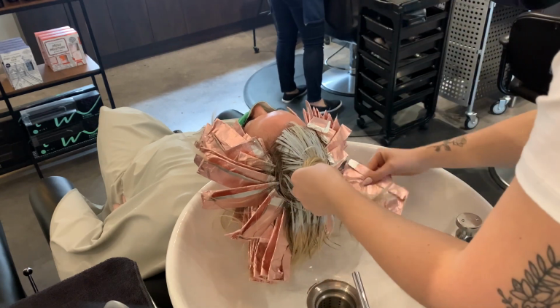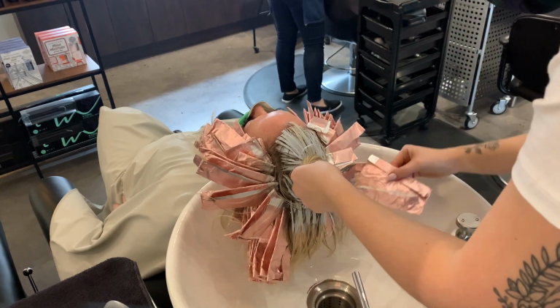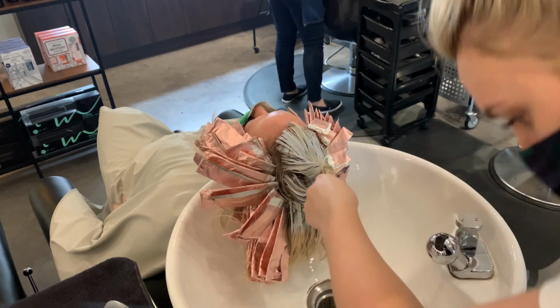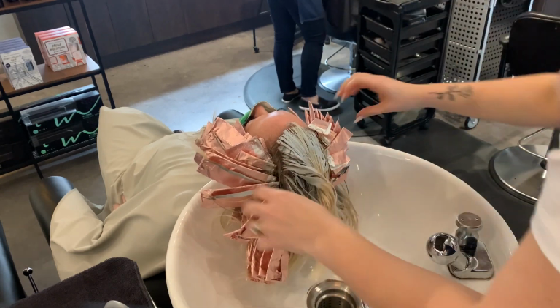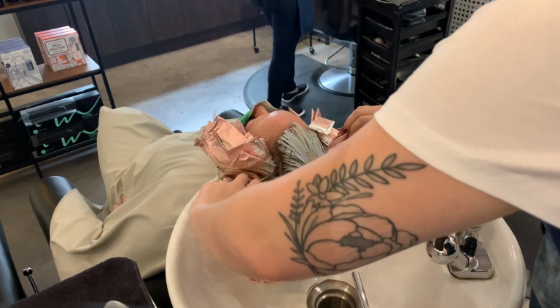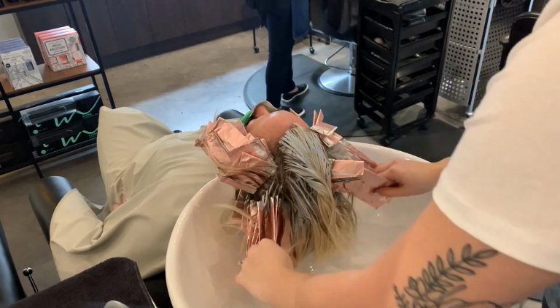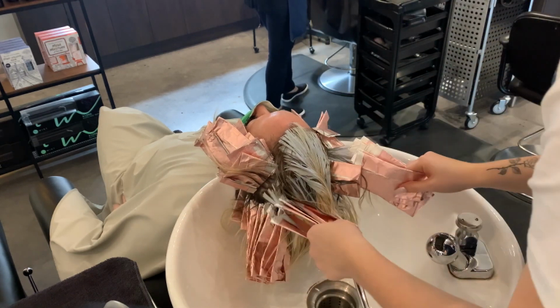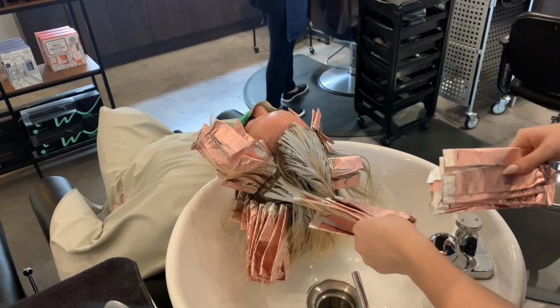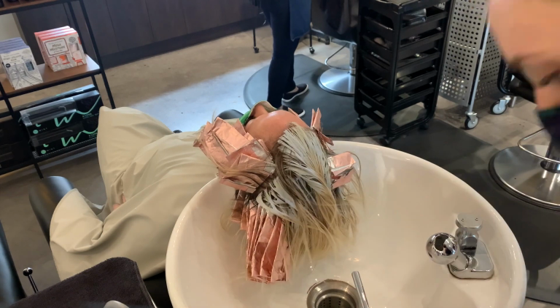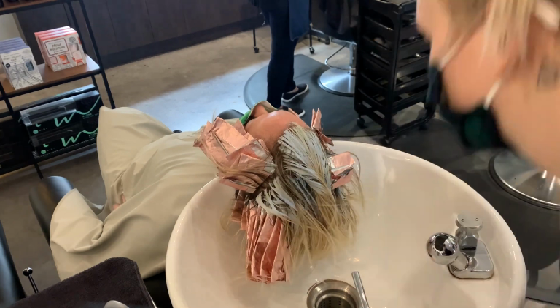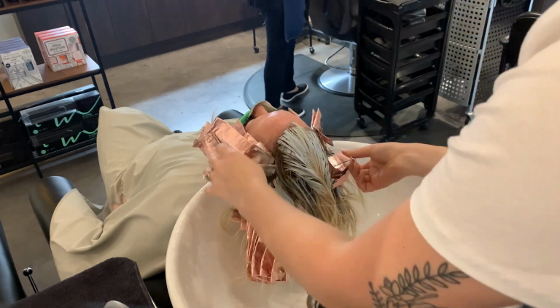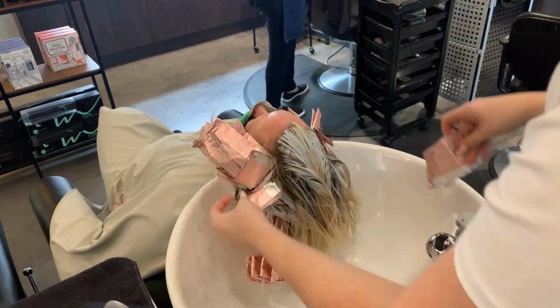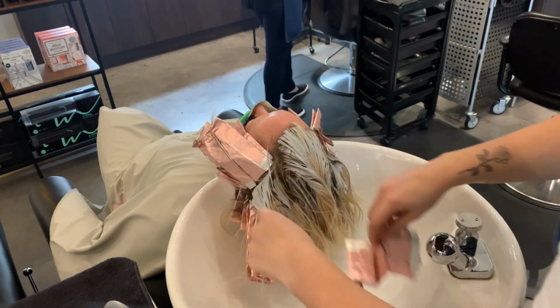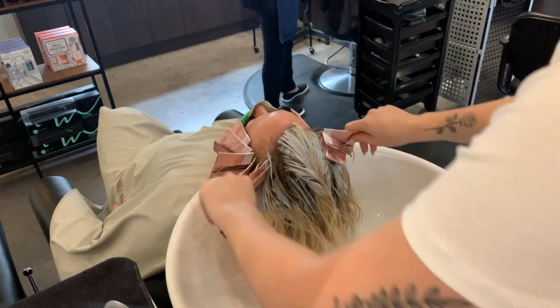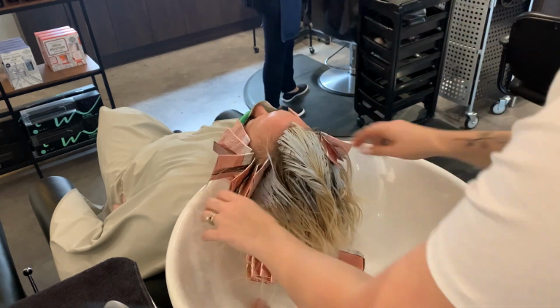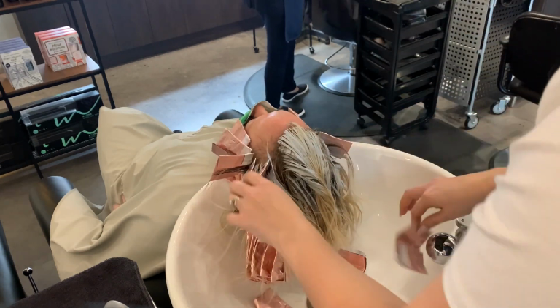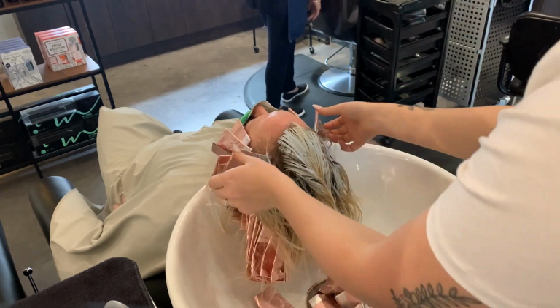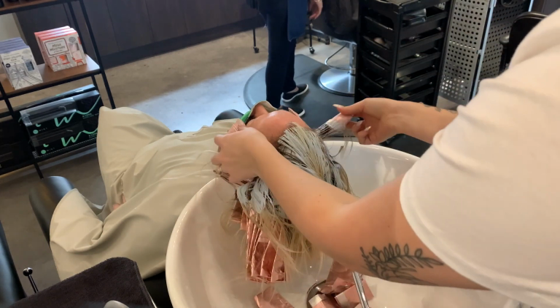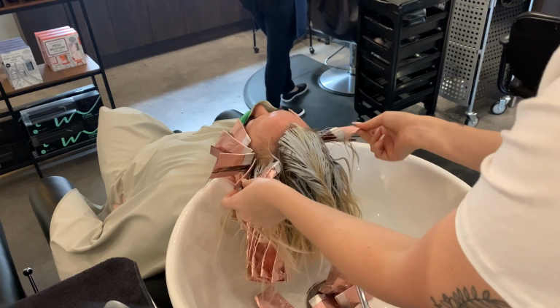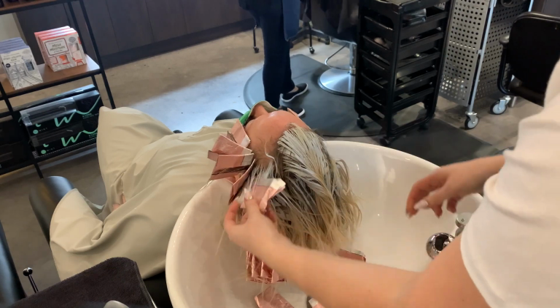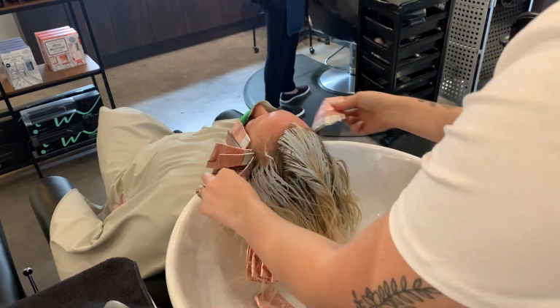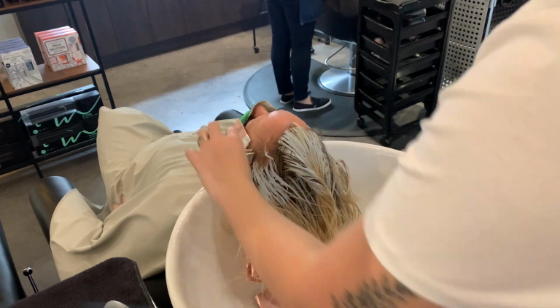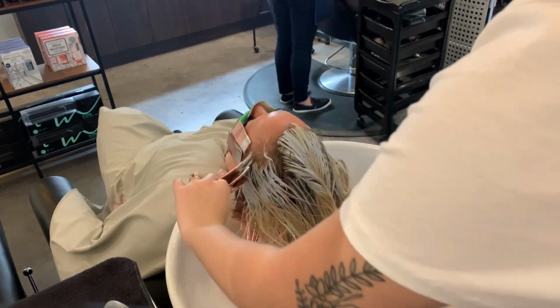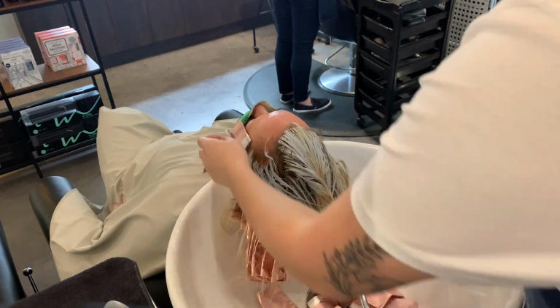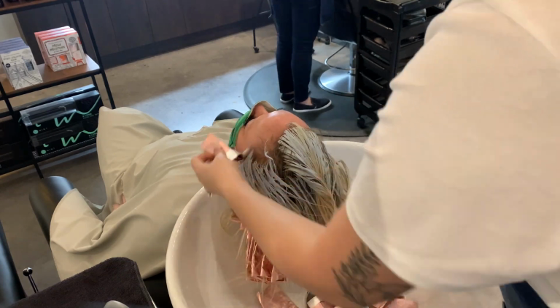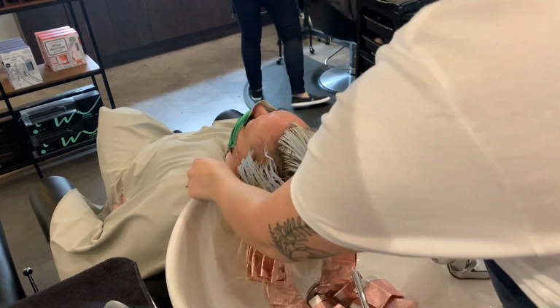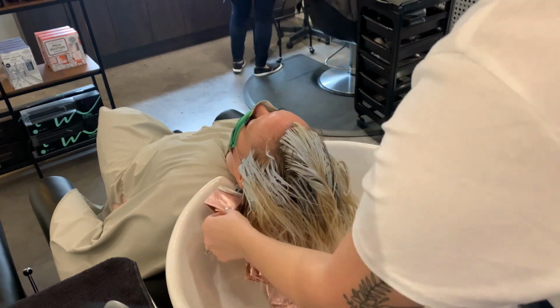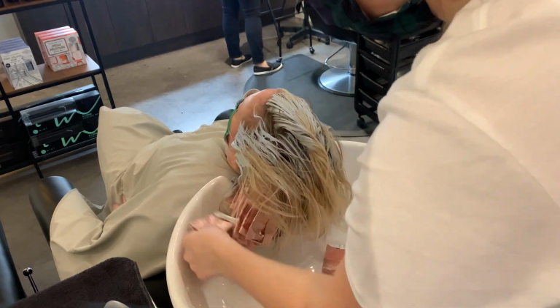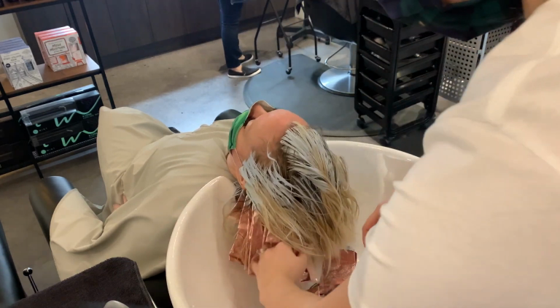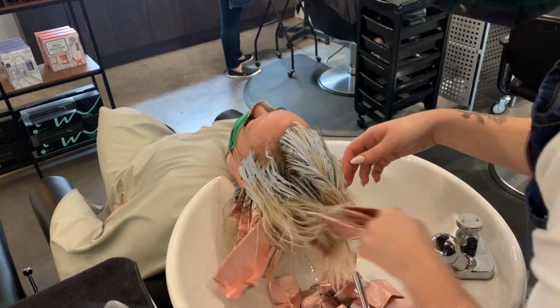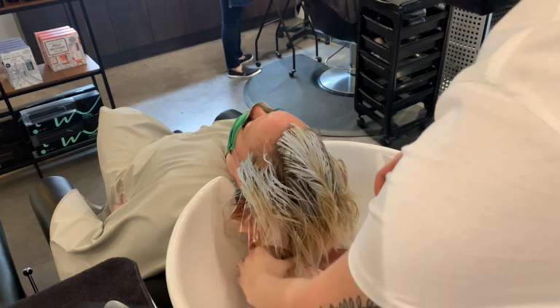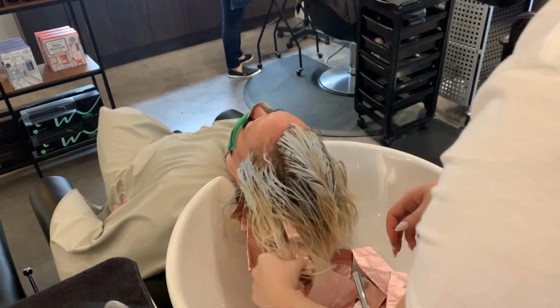She likes the once every three to four months appointments and doesn't want to do the every five week root appointment because her hair grows really fast. In my opinion, this is the best way to get super ultra blonde without having to do a ton of maintenance by coming to see your hairstylist once every month and a half.